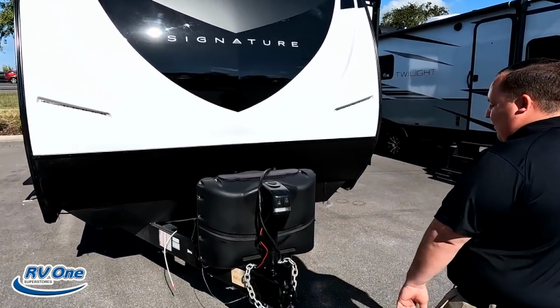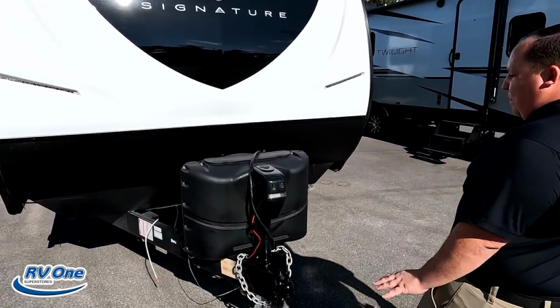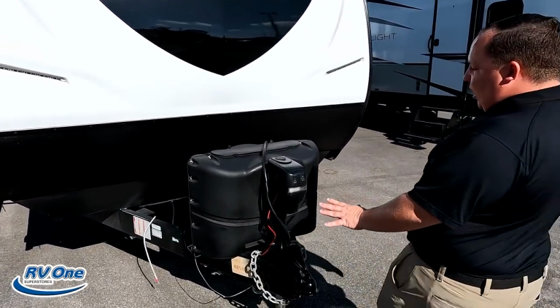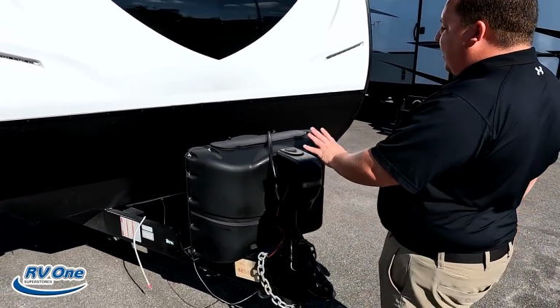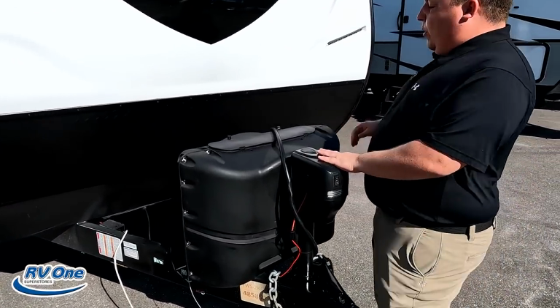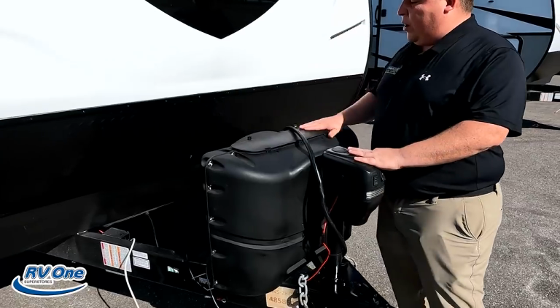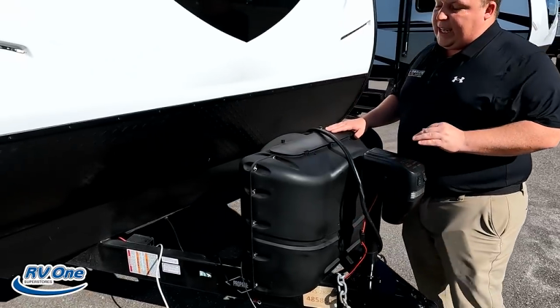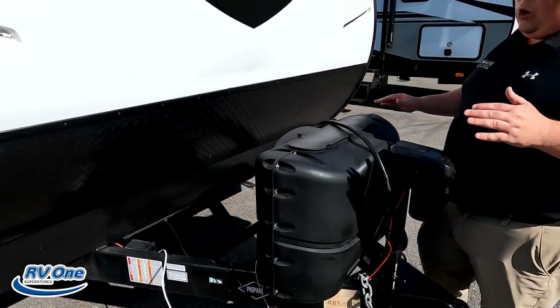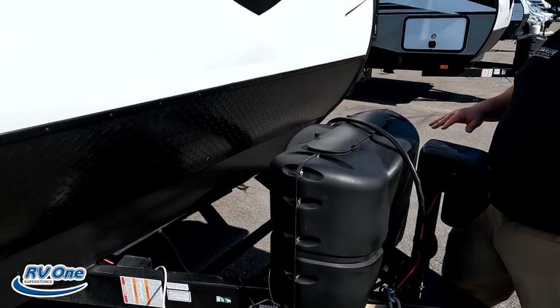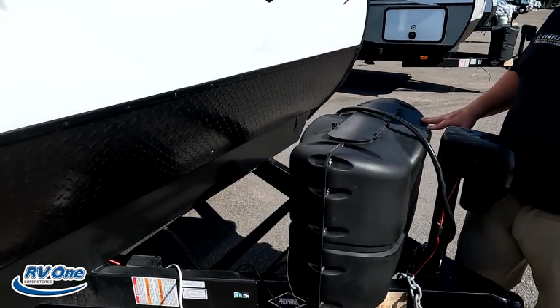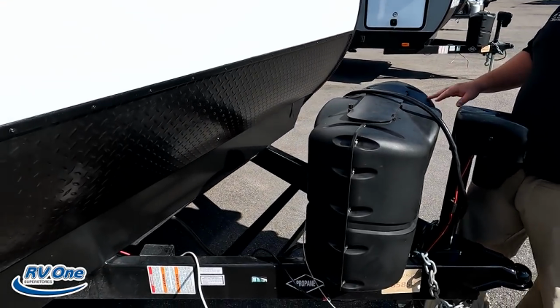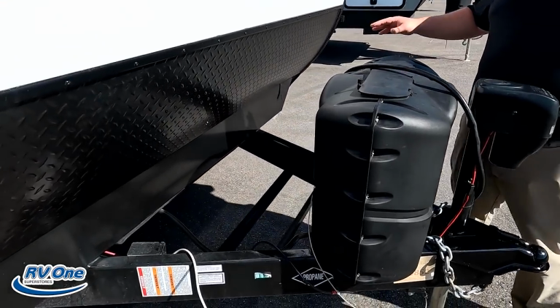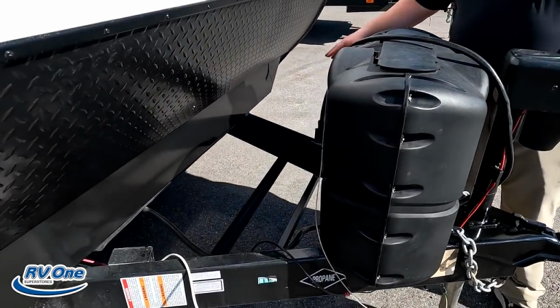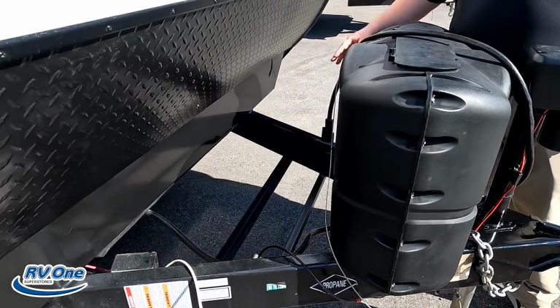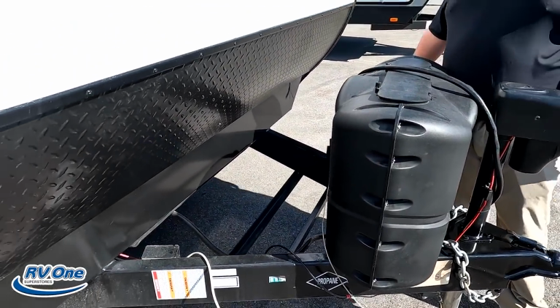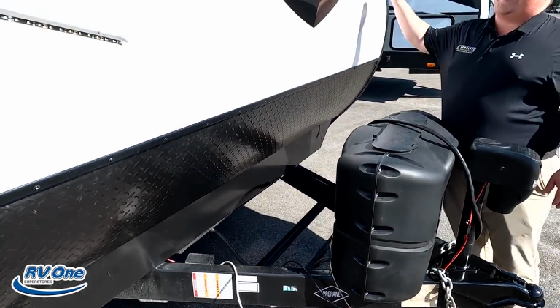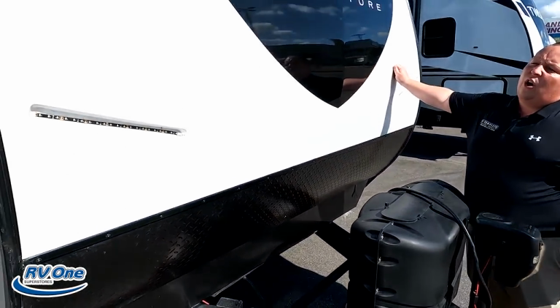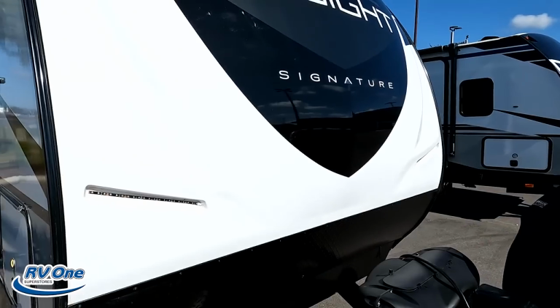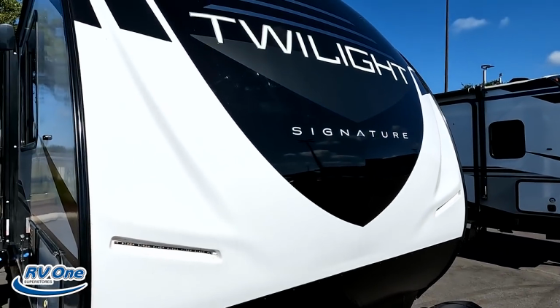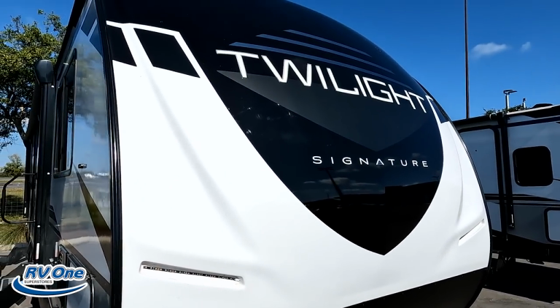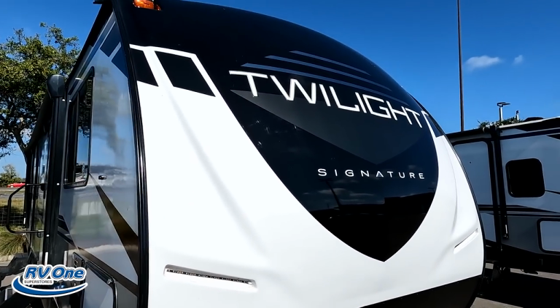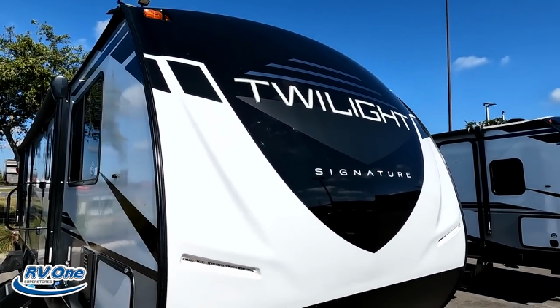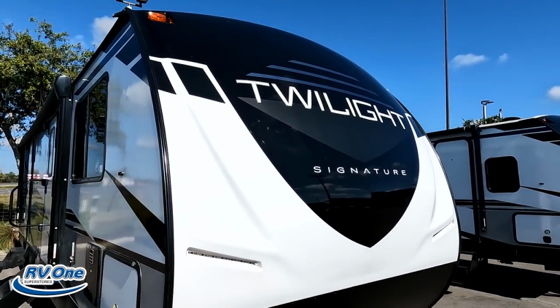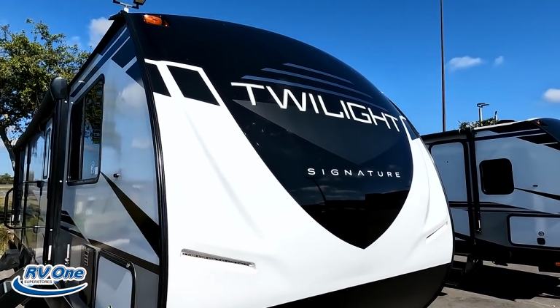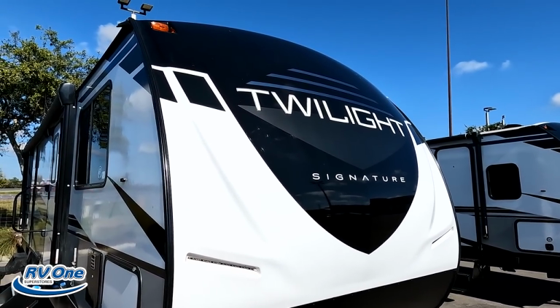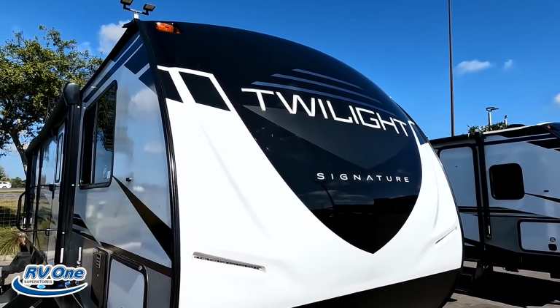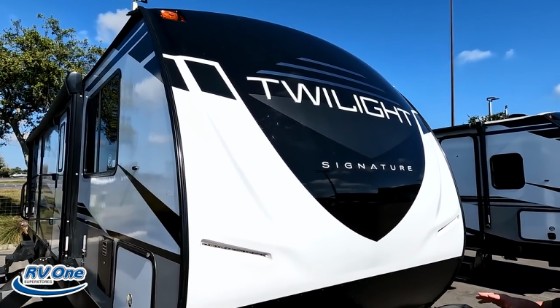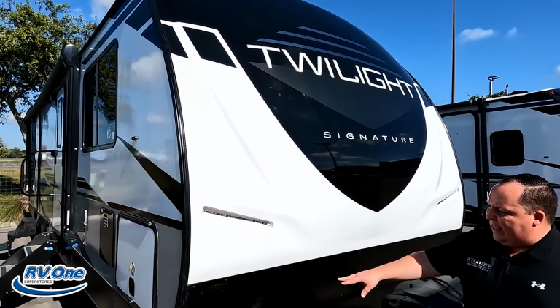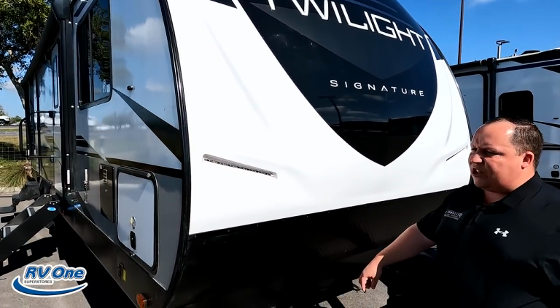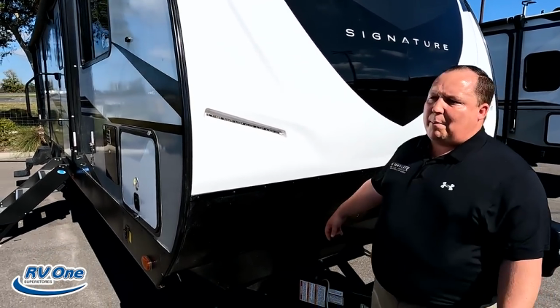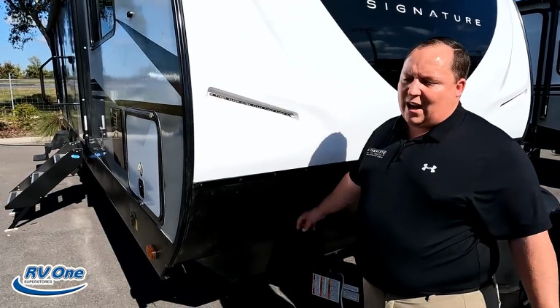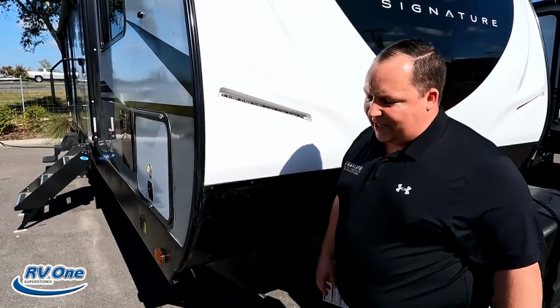Right up here we do have a nice power tongue jack. Right here we do have propane tanks and some awesome batteries. Right up front we have a nice fully molded painted fiberglass front cap — I love that. And then here's a diamond plate rock guard.